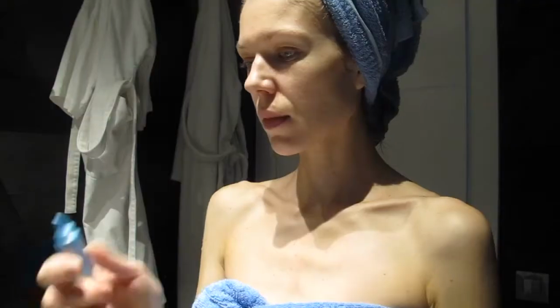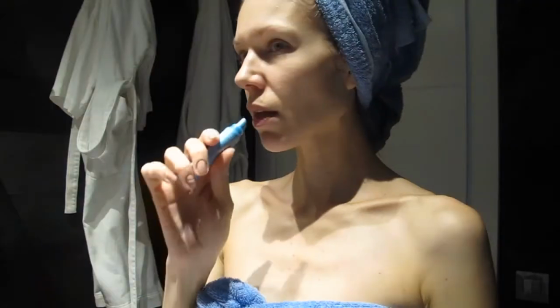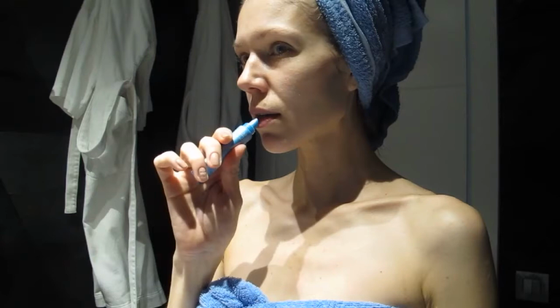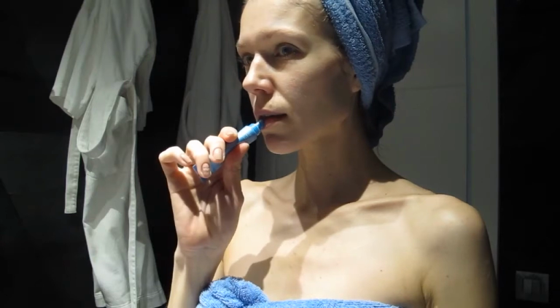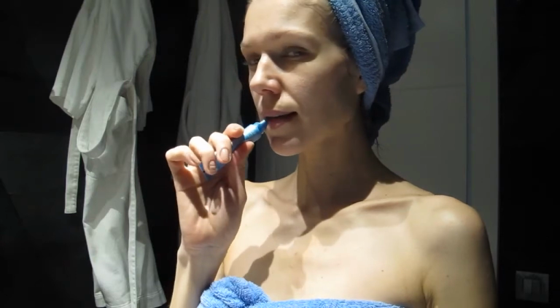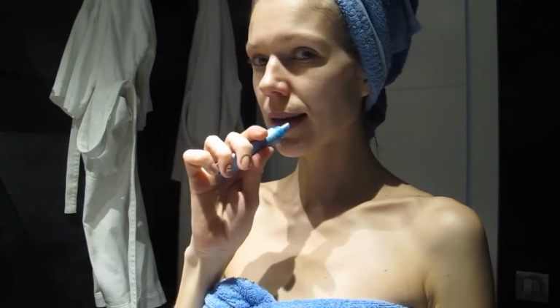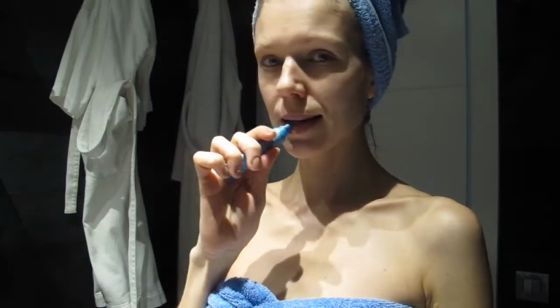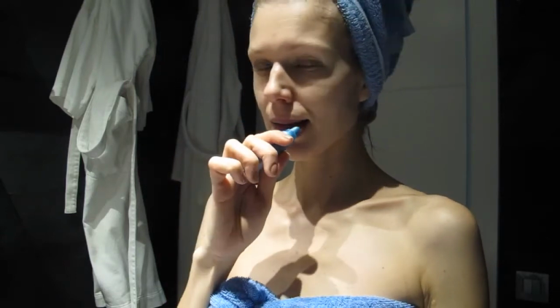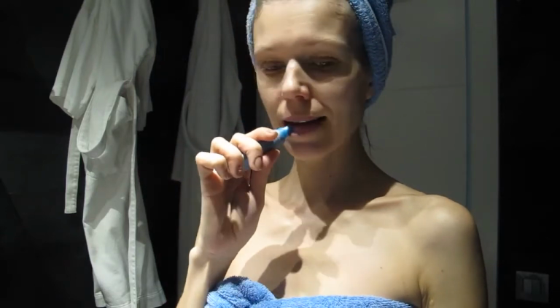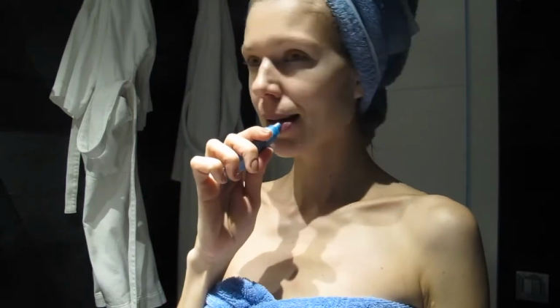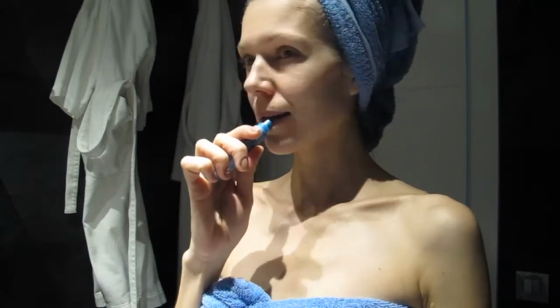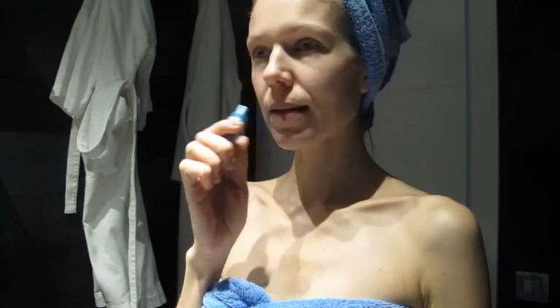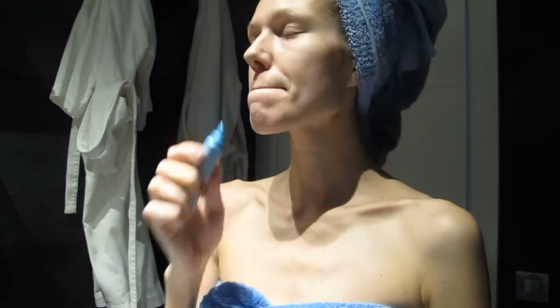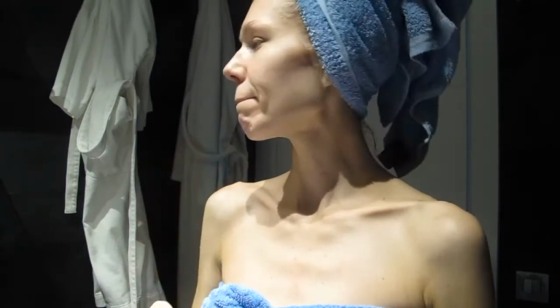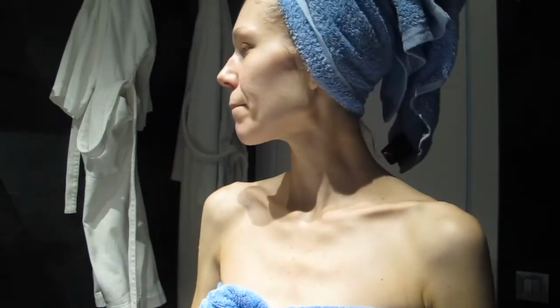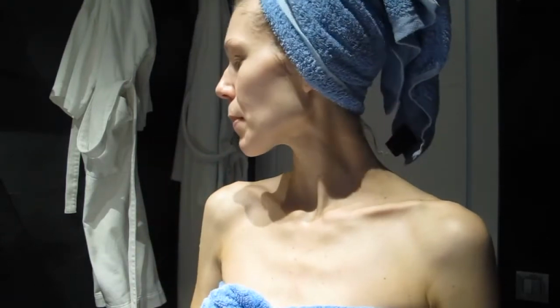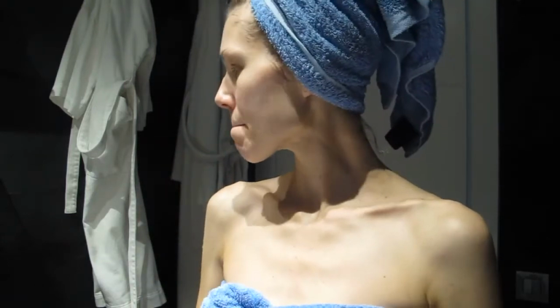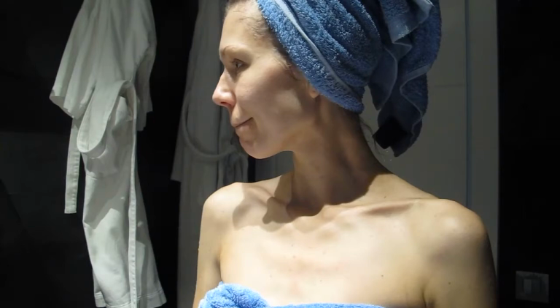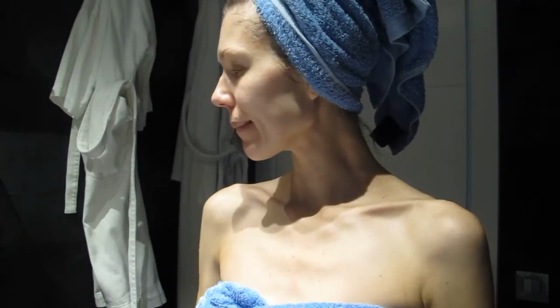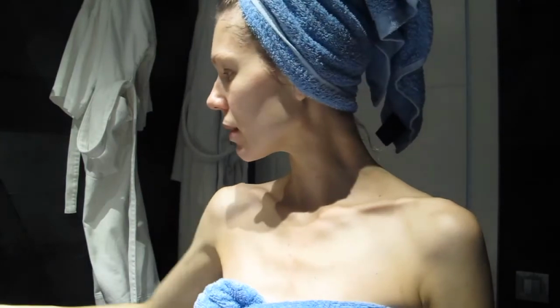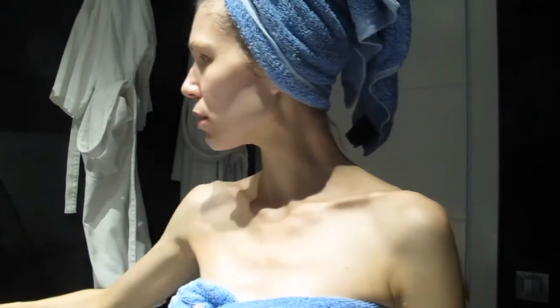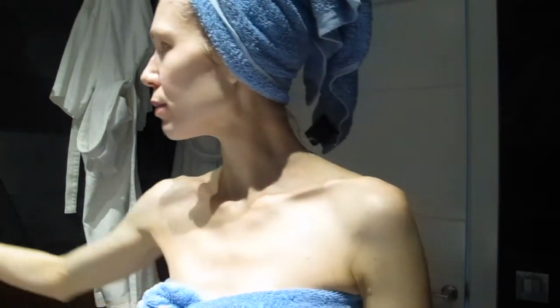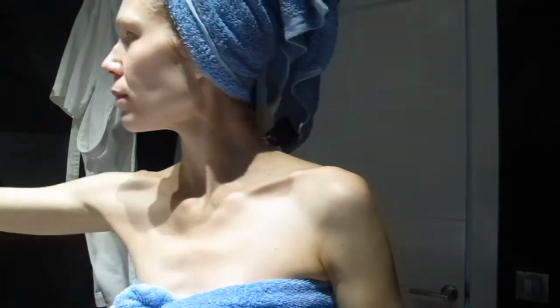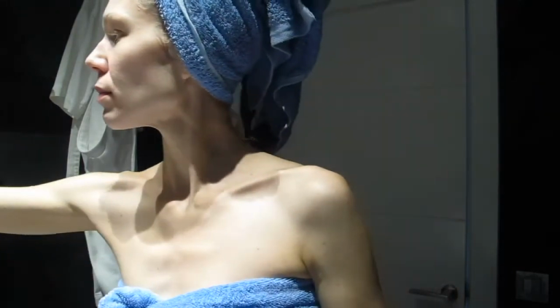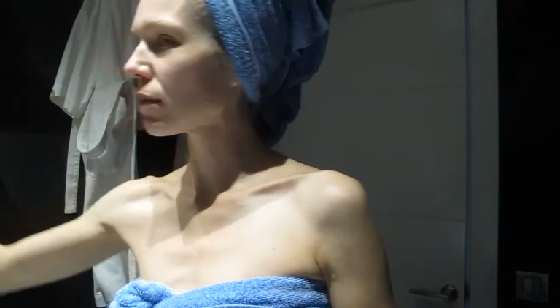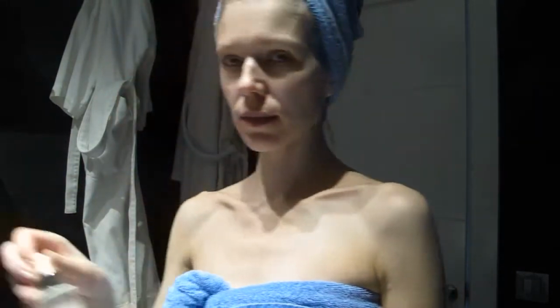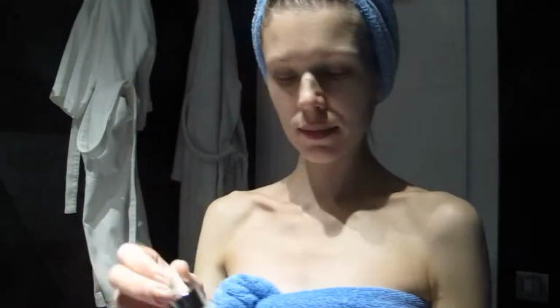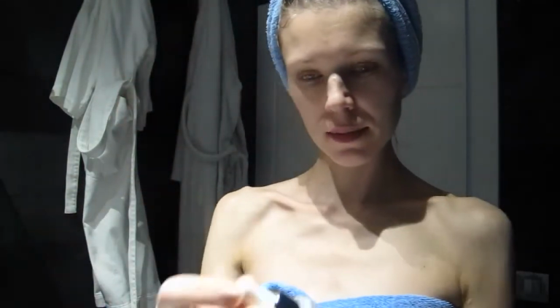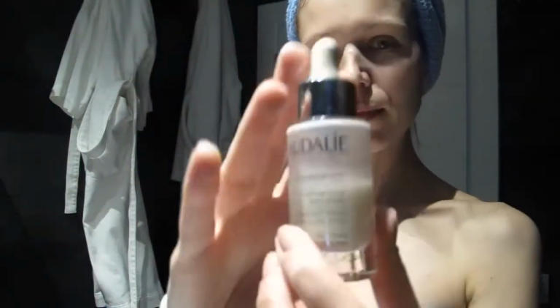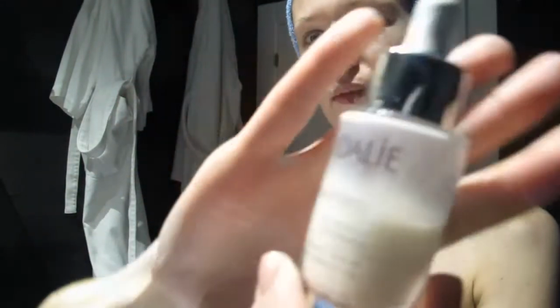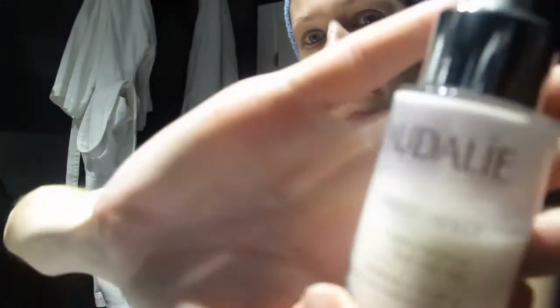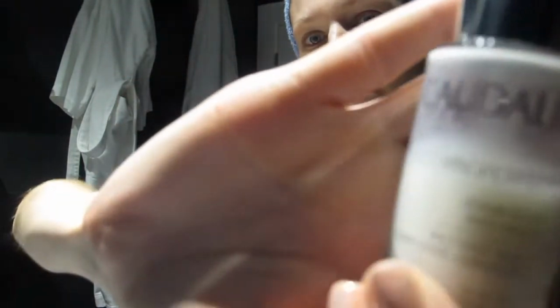Then I prep my lips with a Clarins Repairing Balm. I always feel like my lips get a bit dry after the shower.